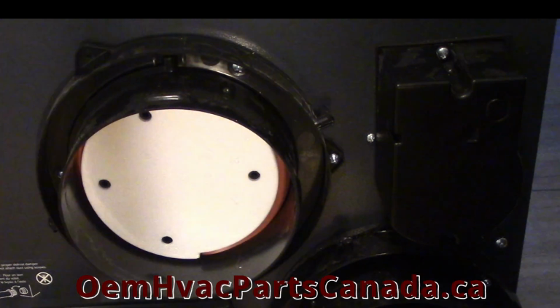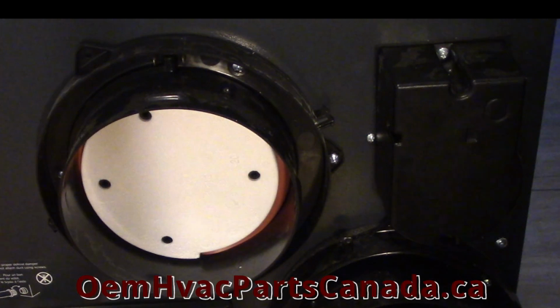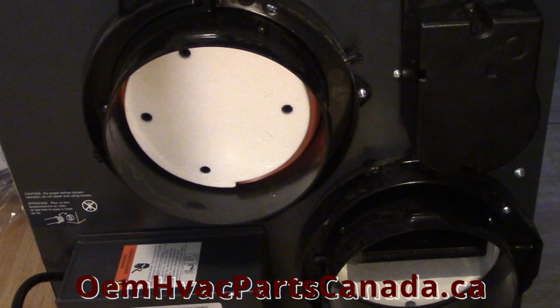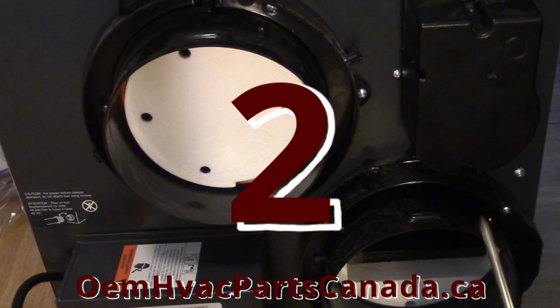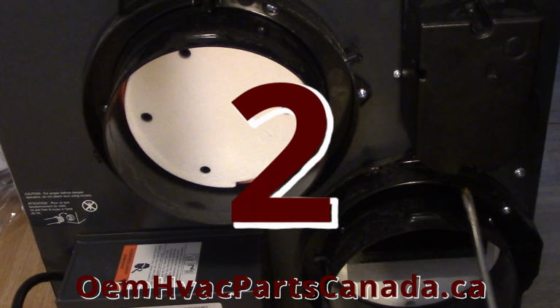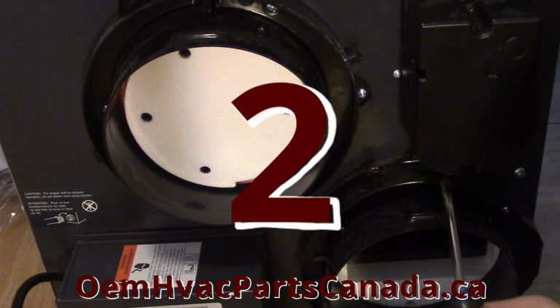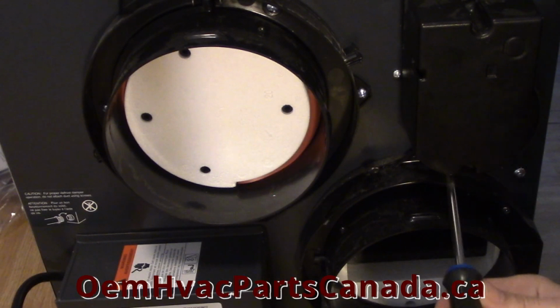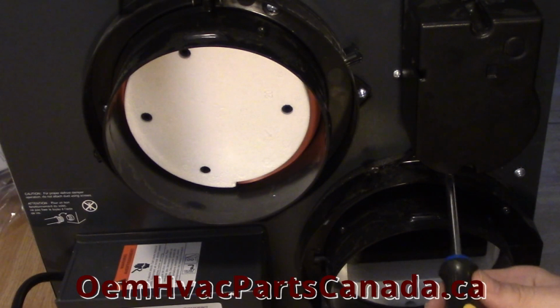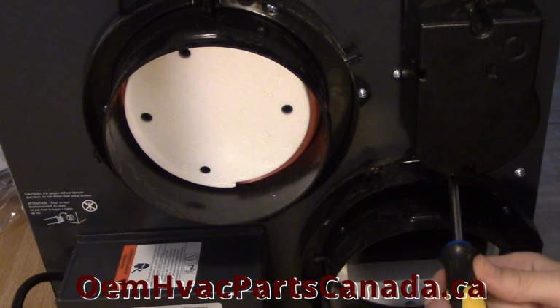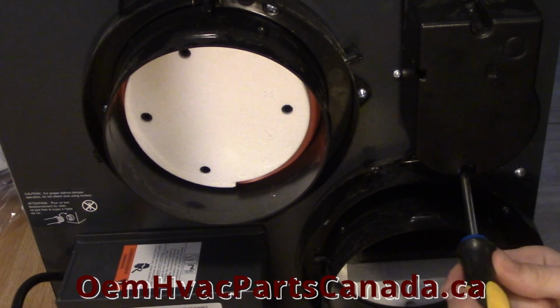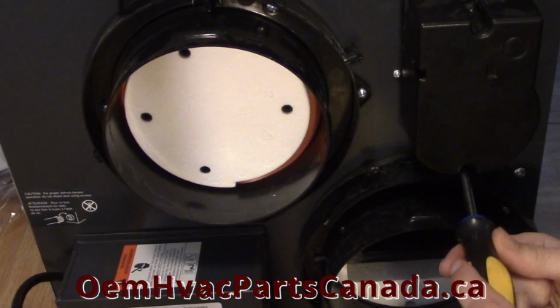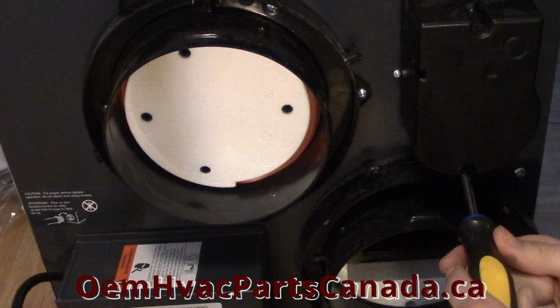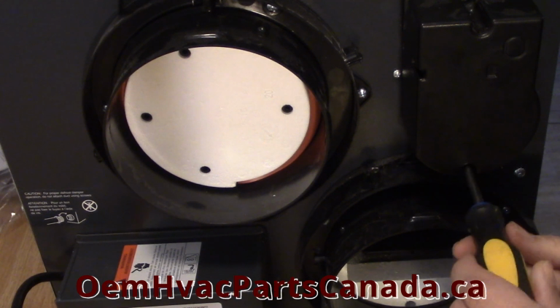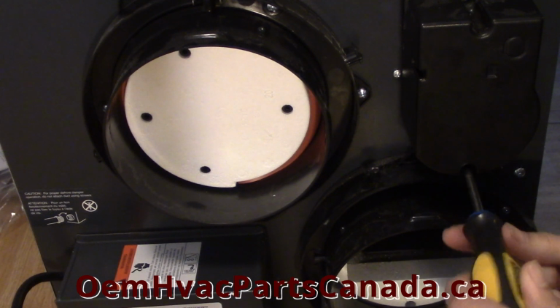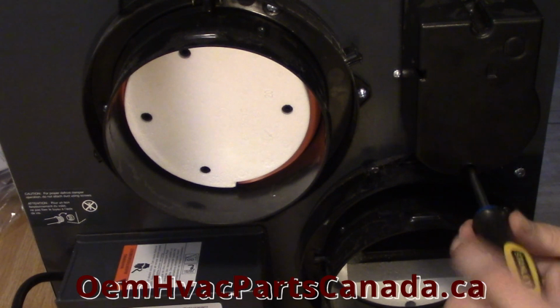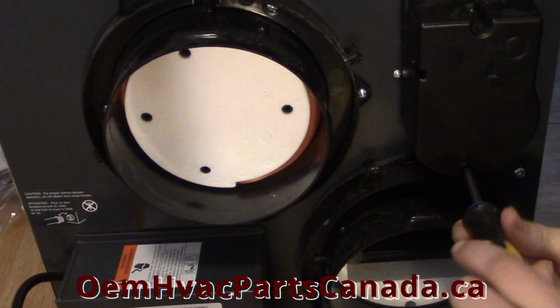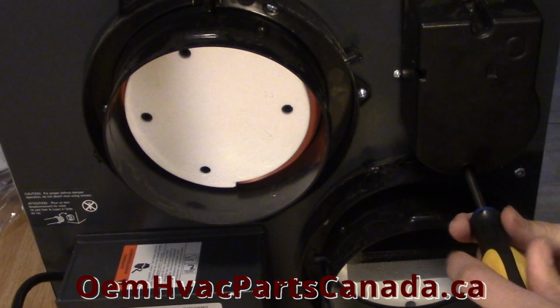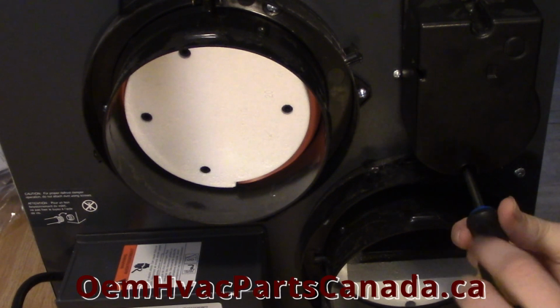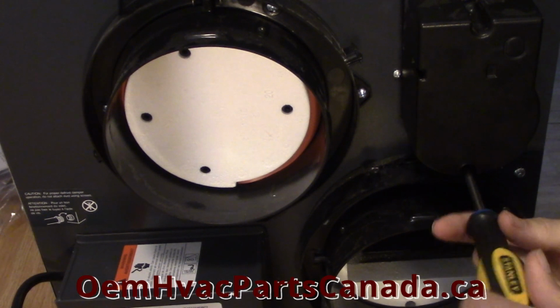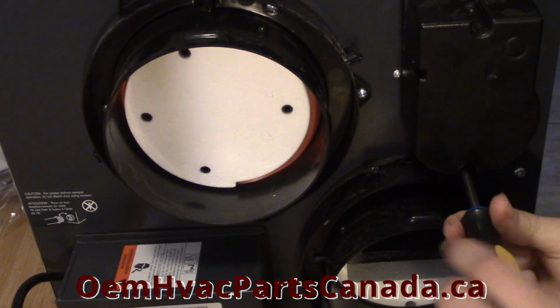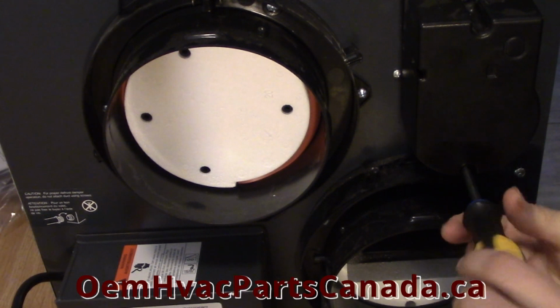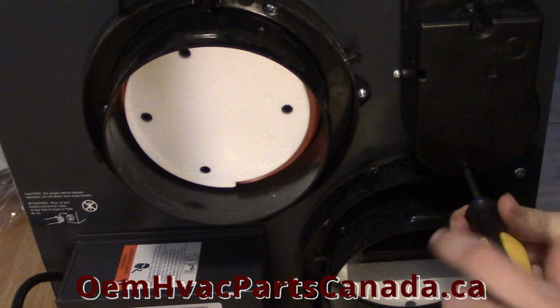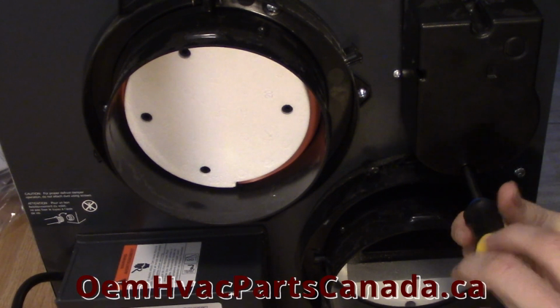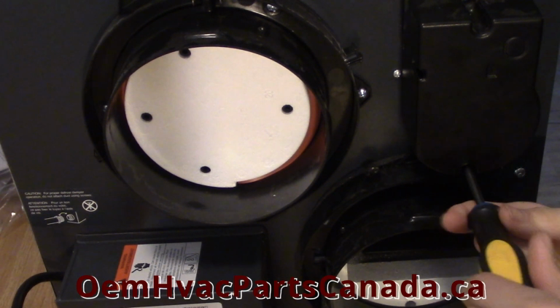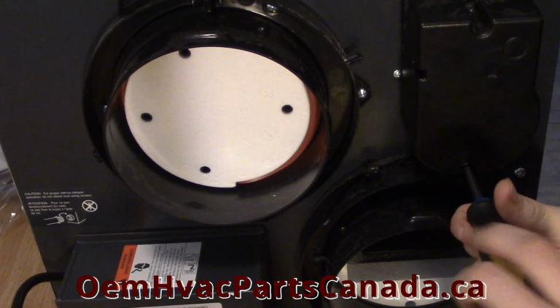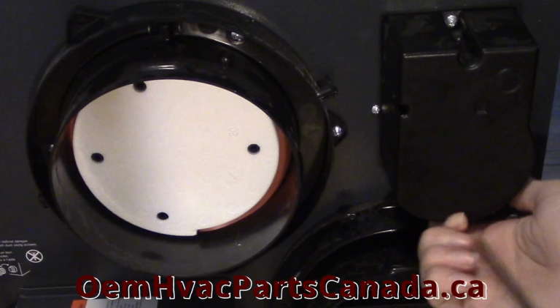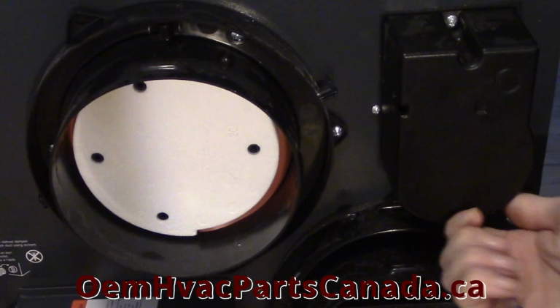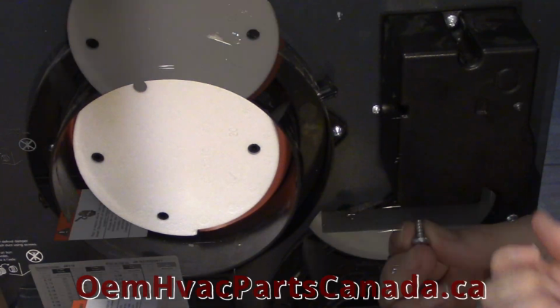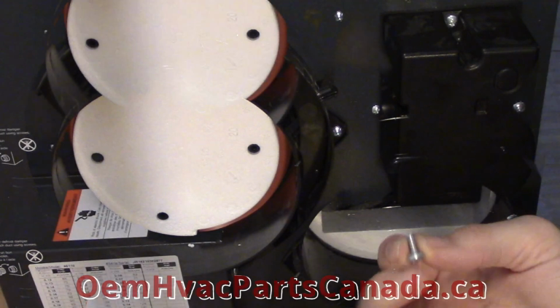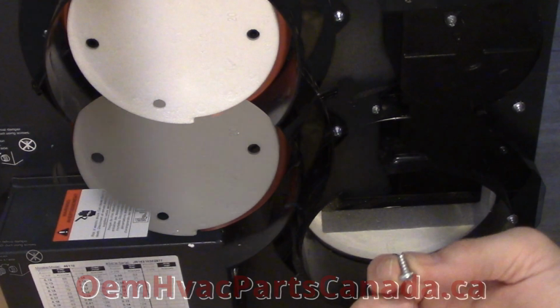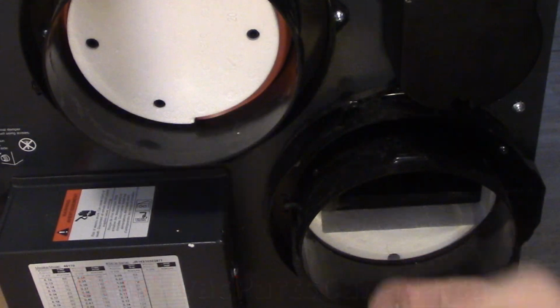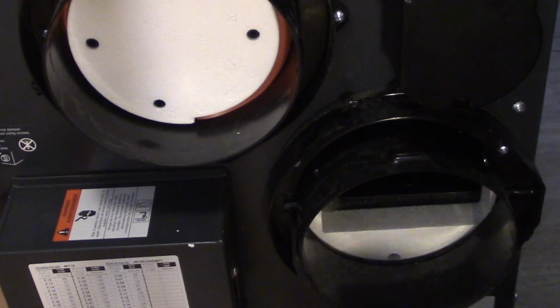Step 2: Using a Phillips screwdriver, remove both damper actuator casing mounting screws and set them aside.